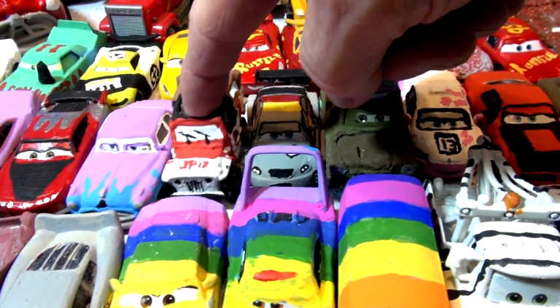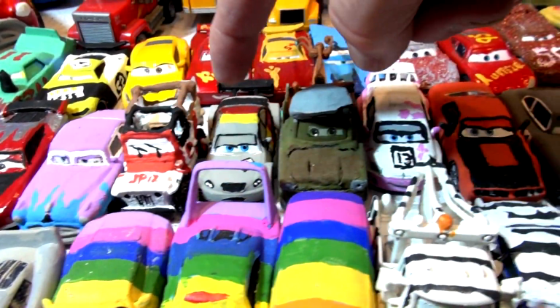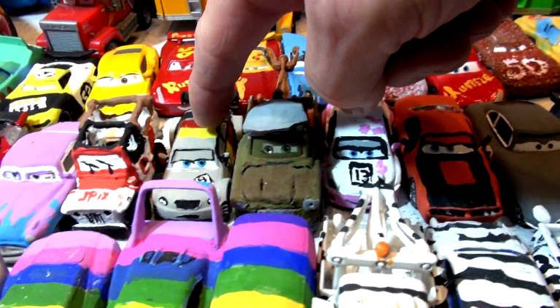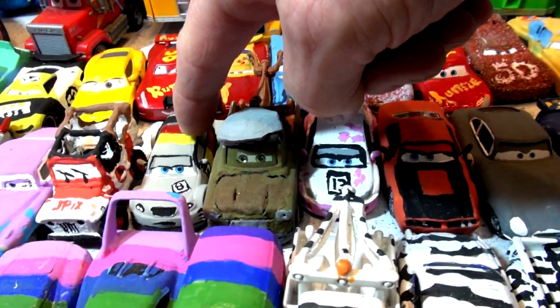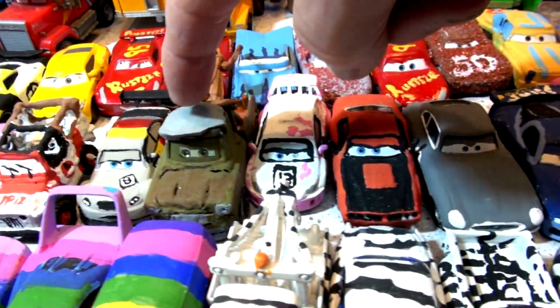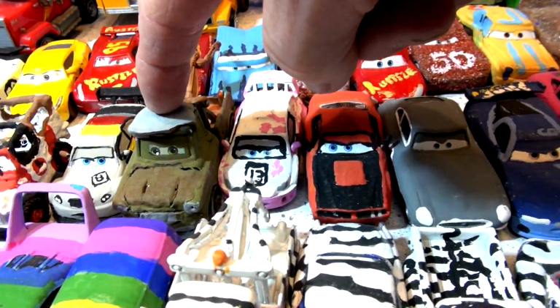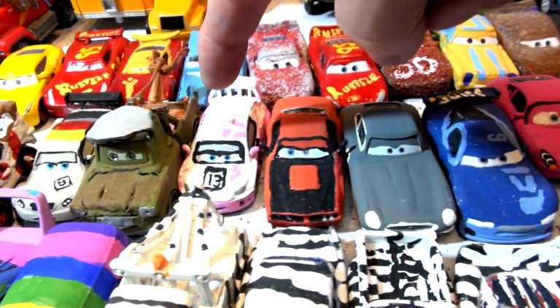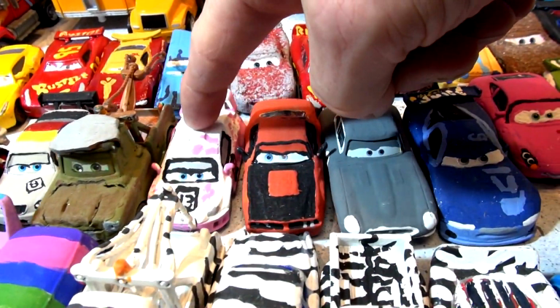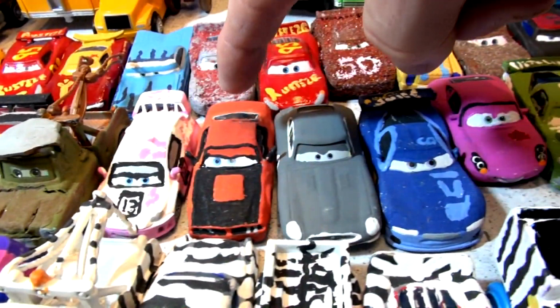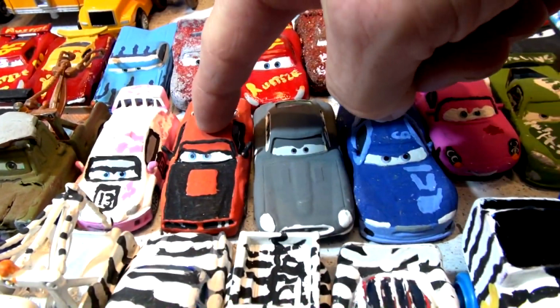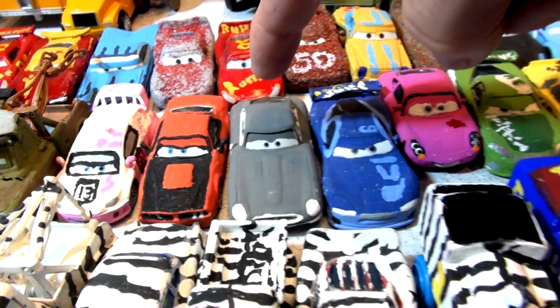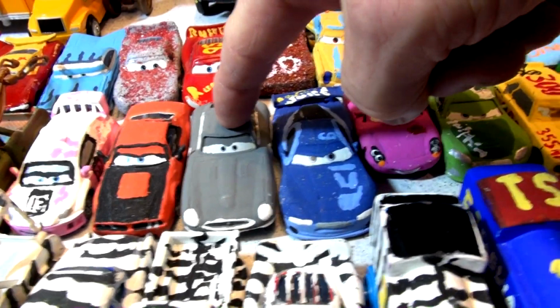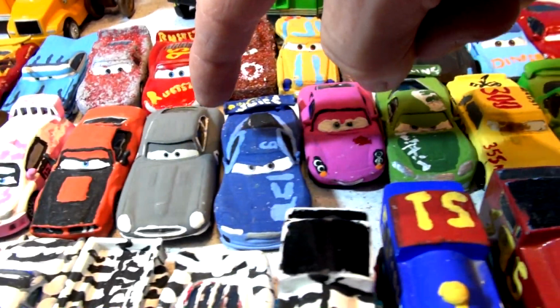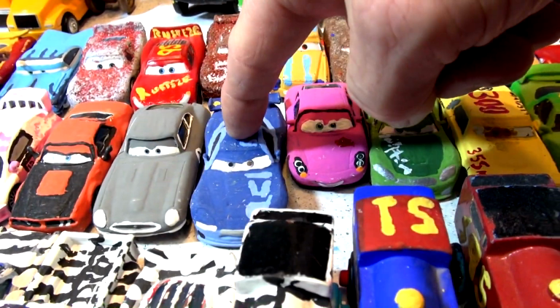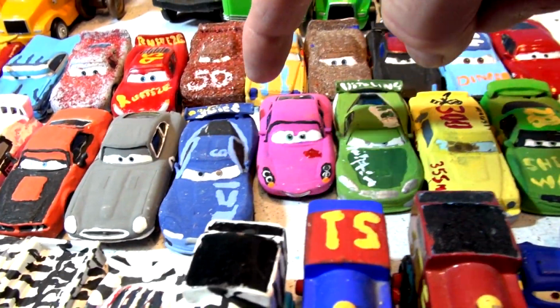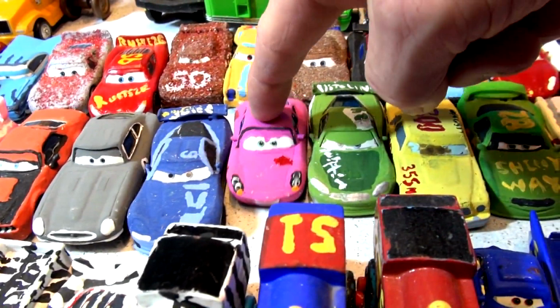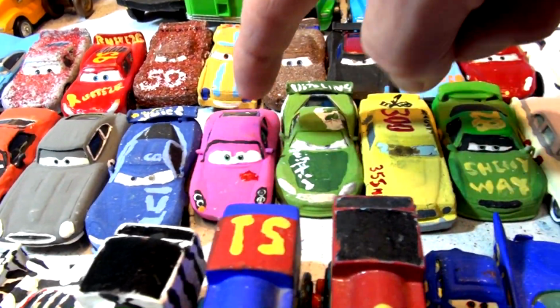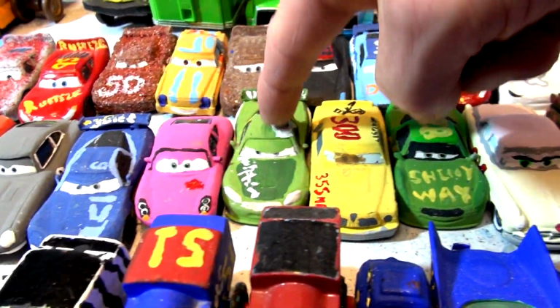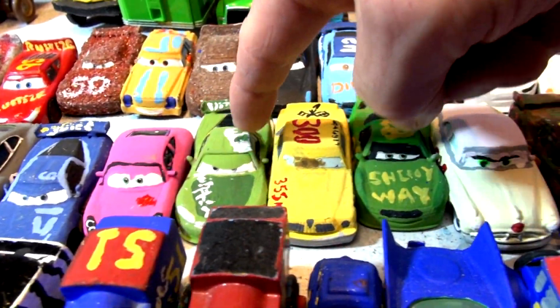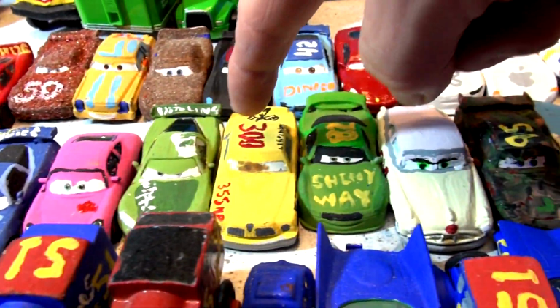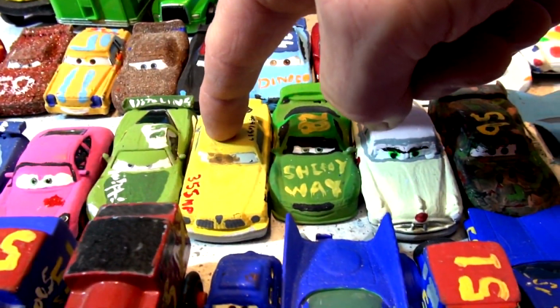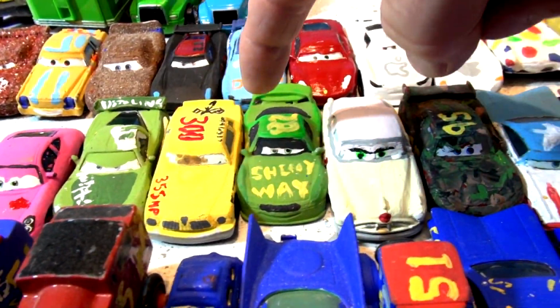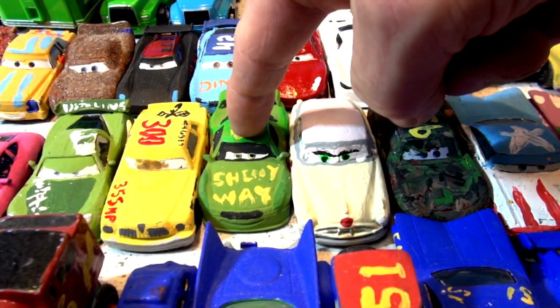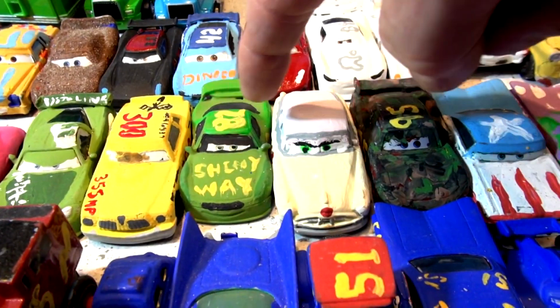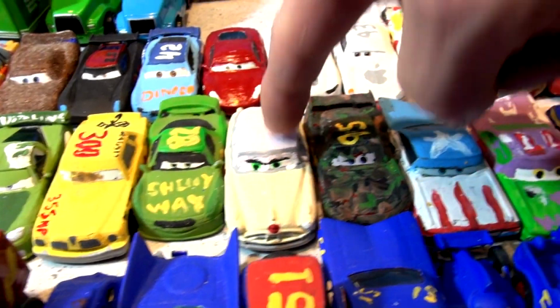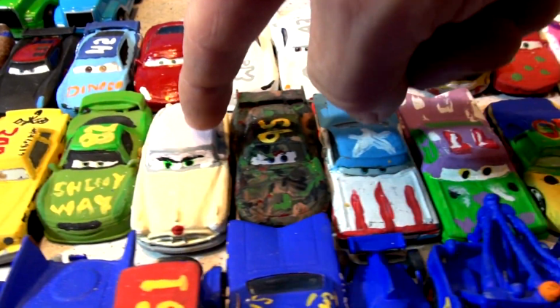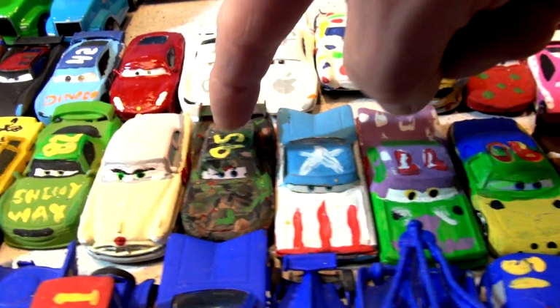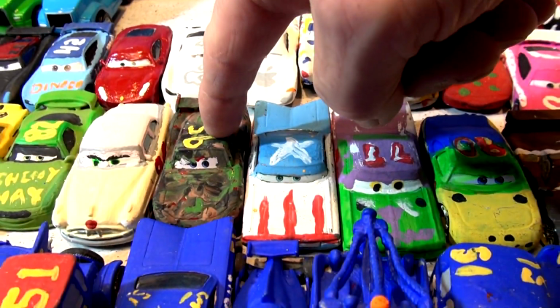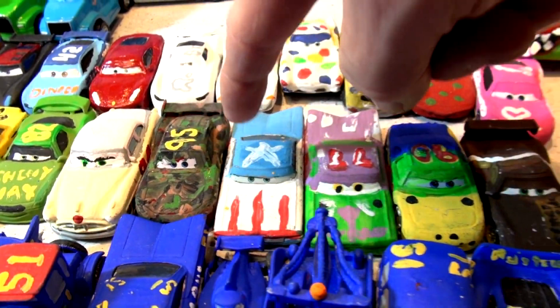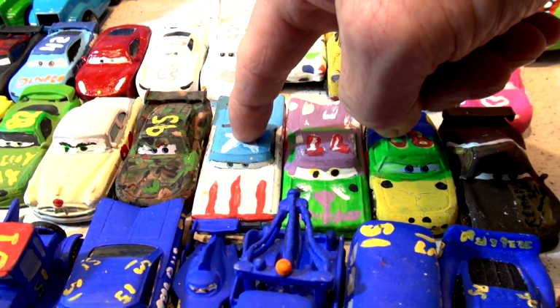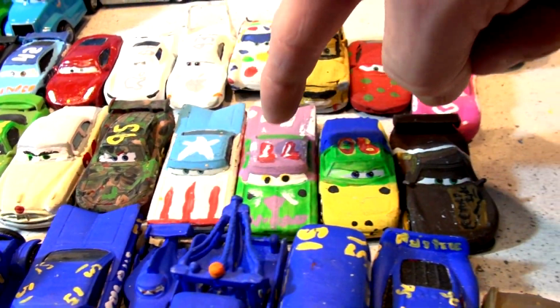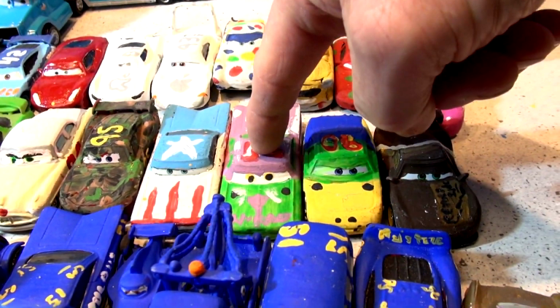34, 35, 36, 37, 38, 39, 40, 41, 42, 43, 44, 45, 46.